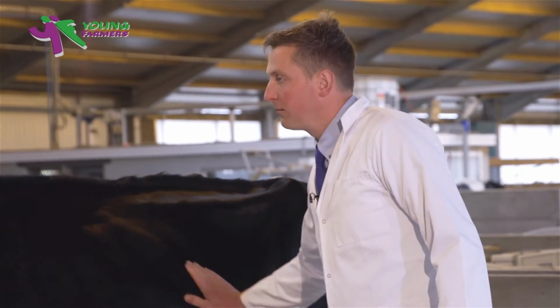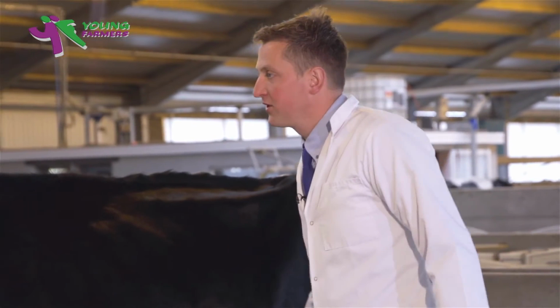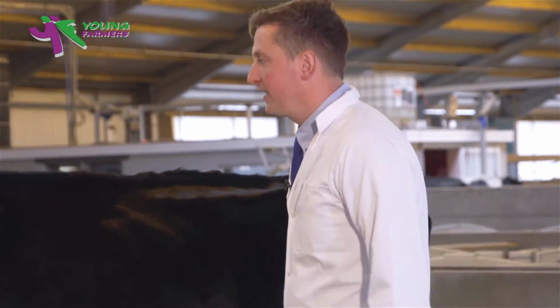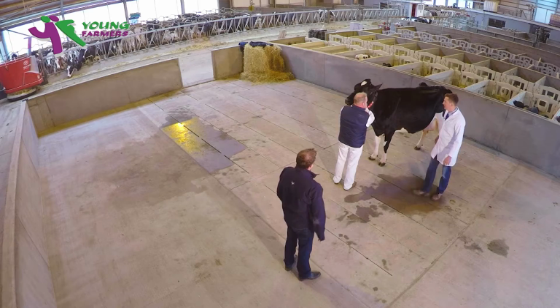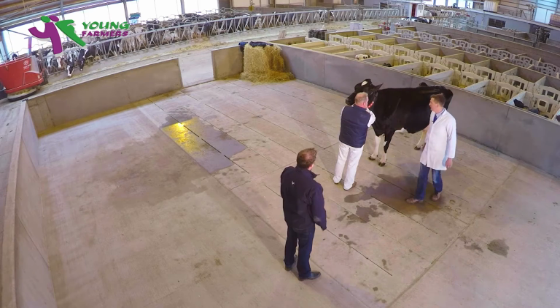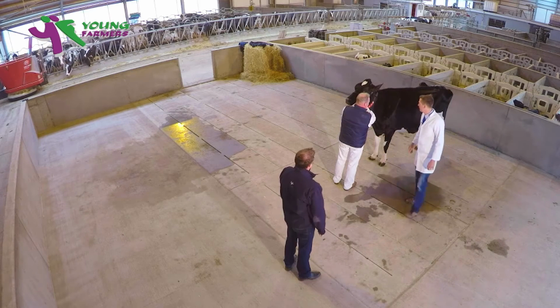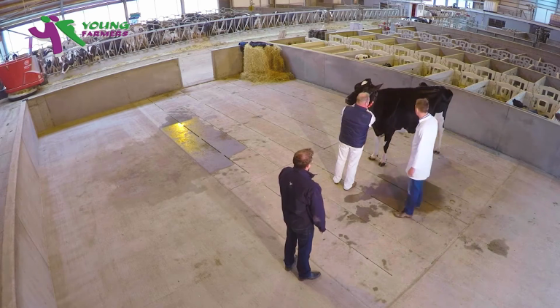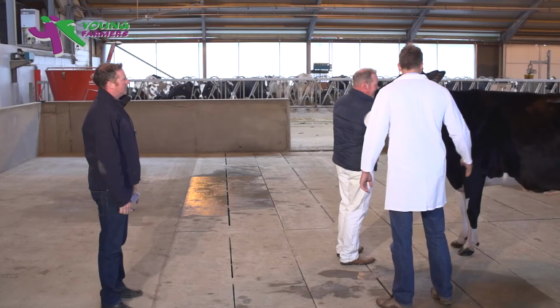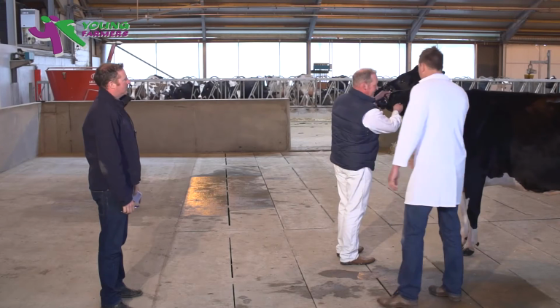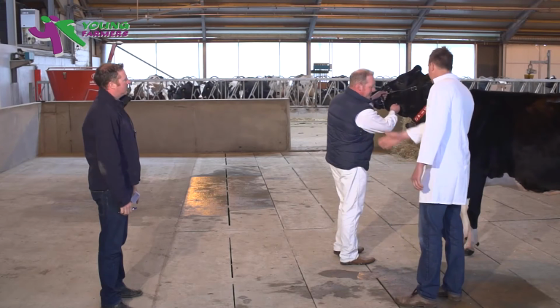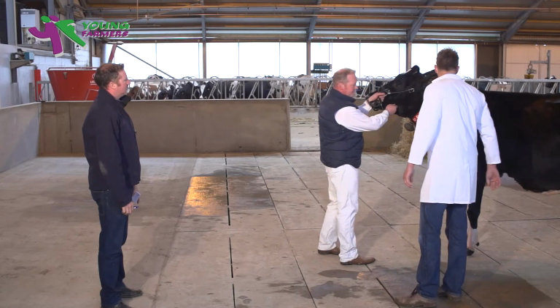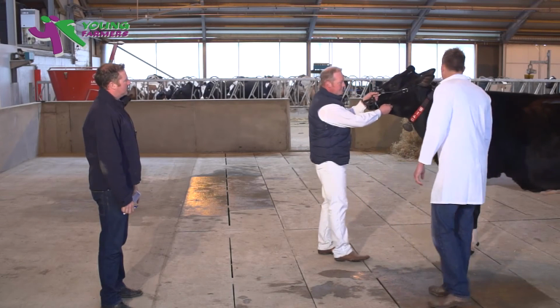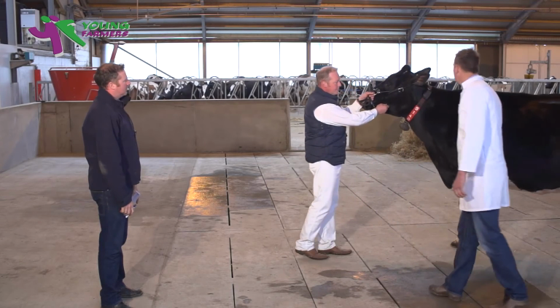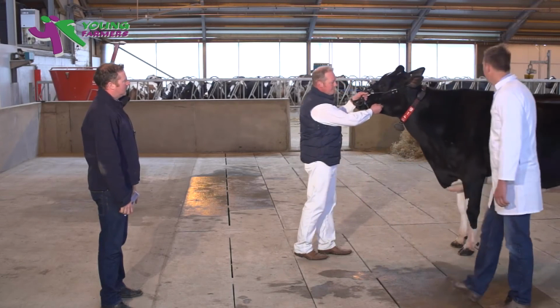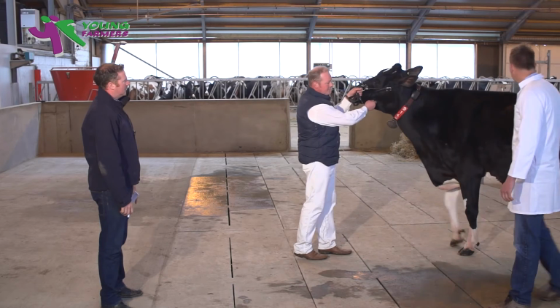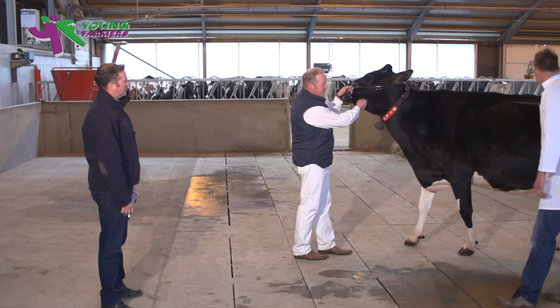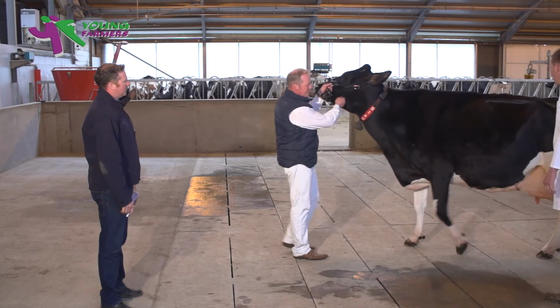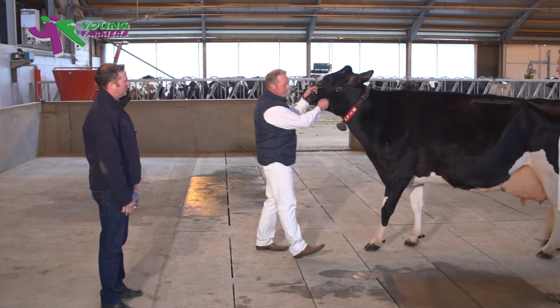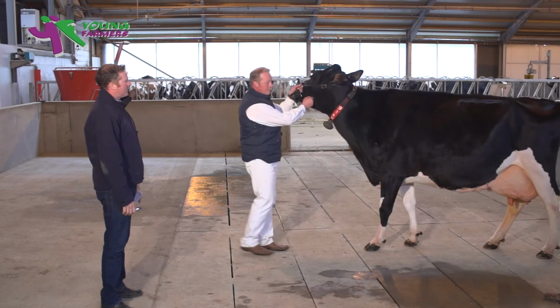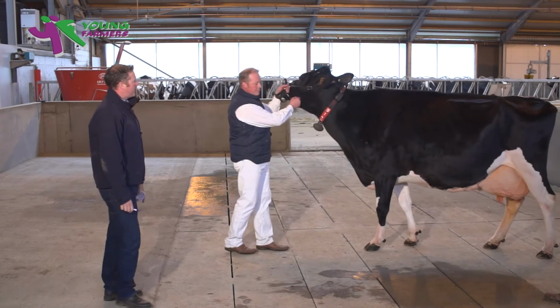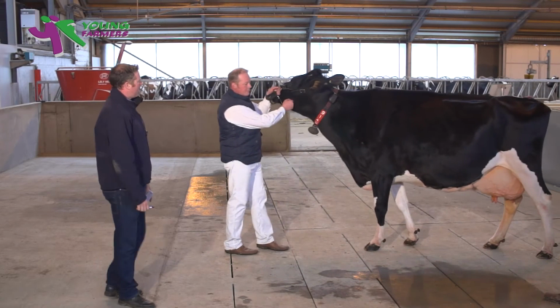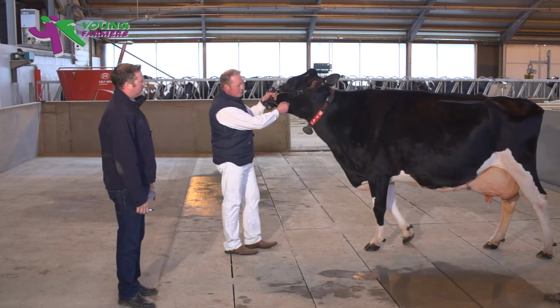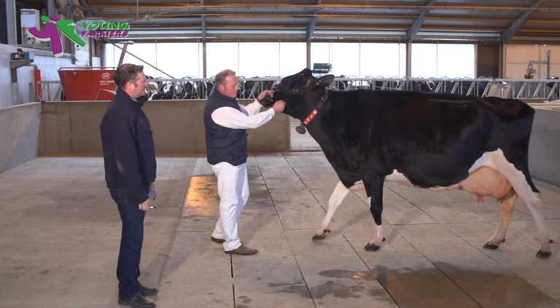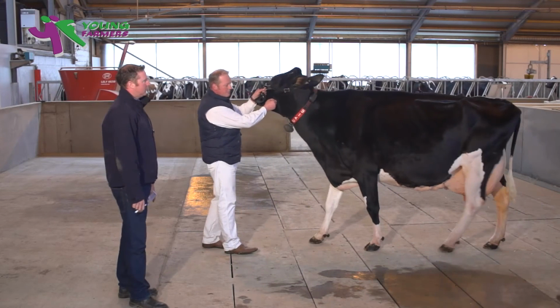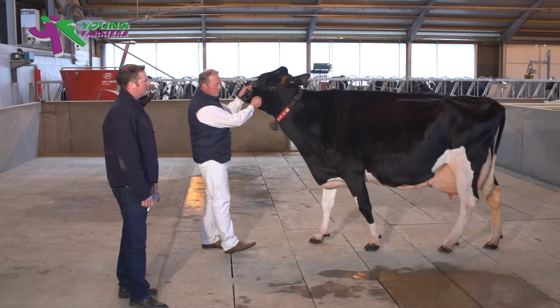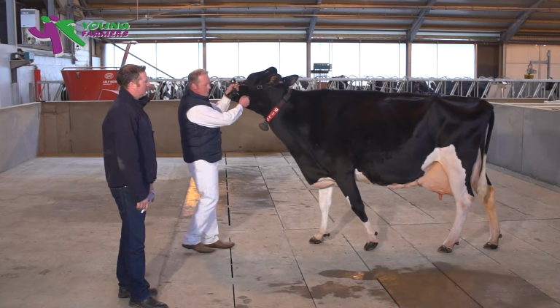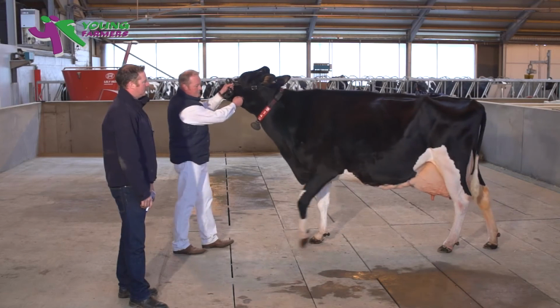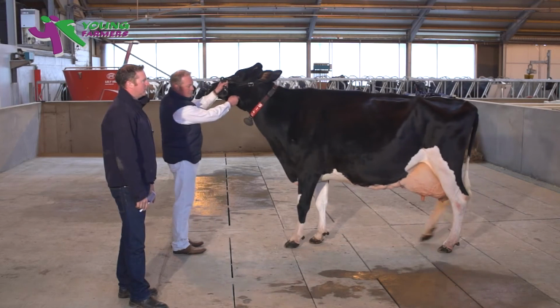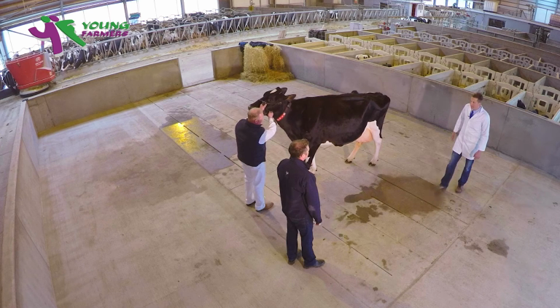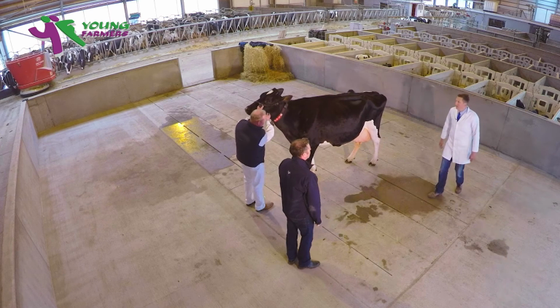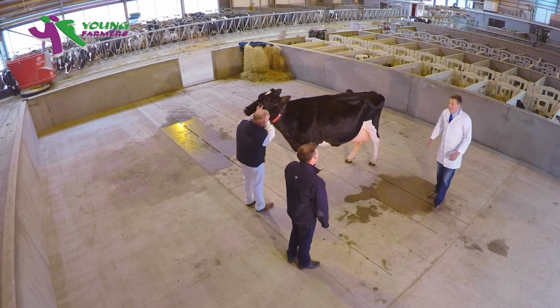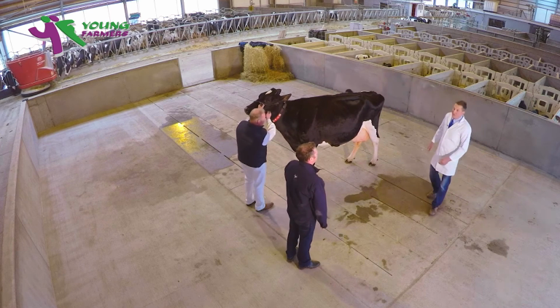Any calves this year? Five. Could you just walk her forward and stand her up on the hill please? Master Judge.